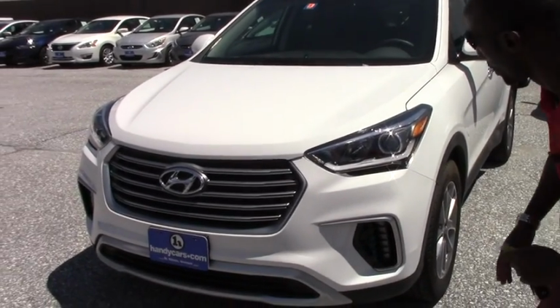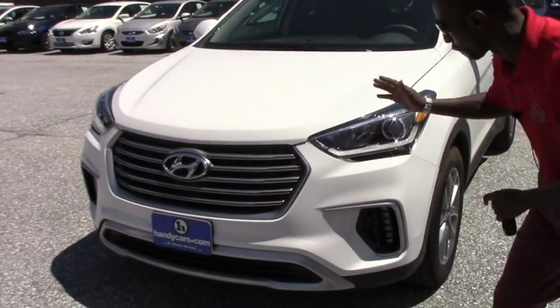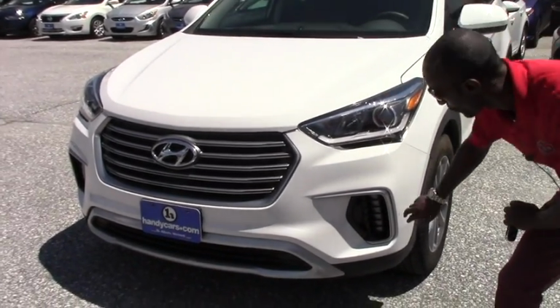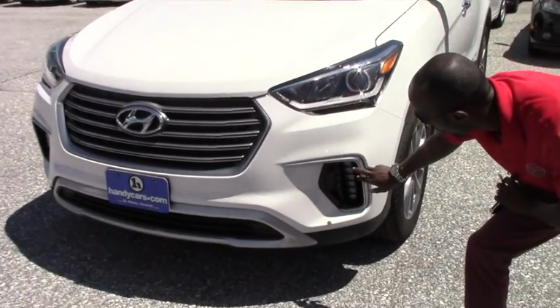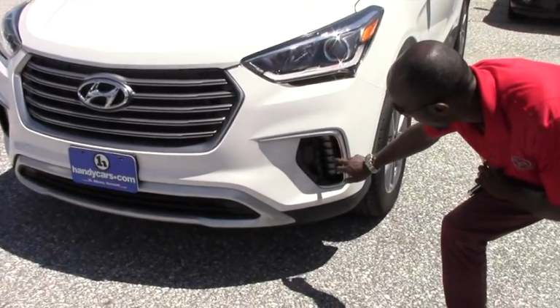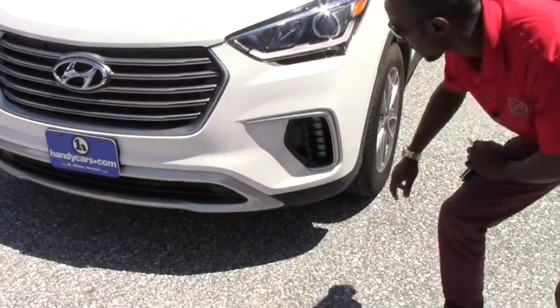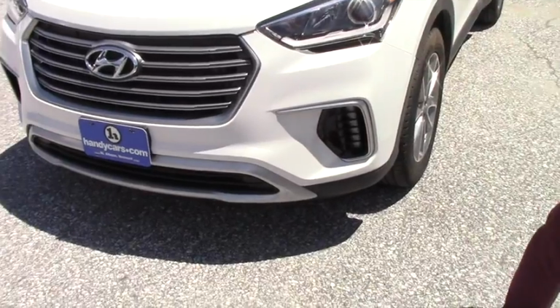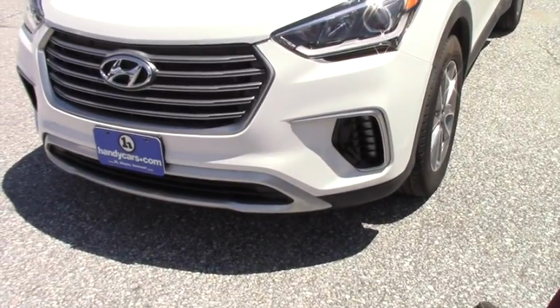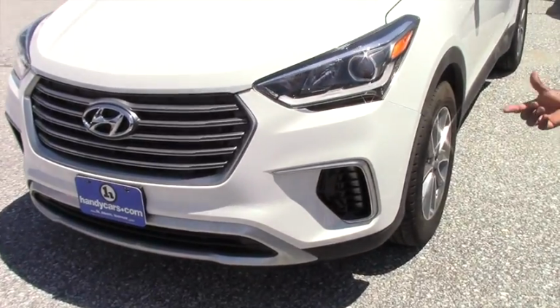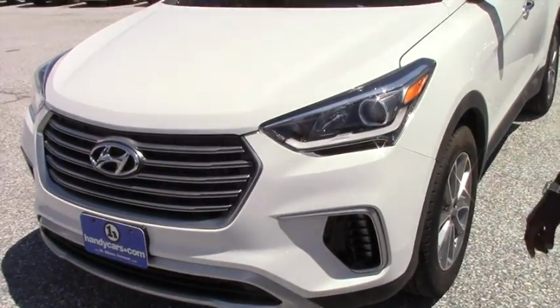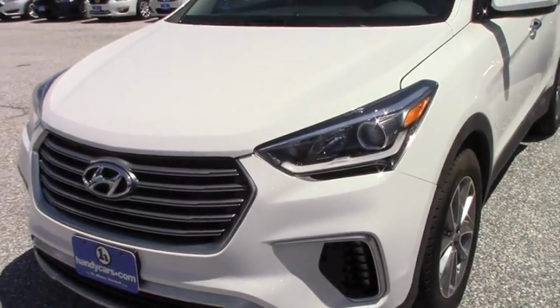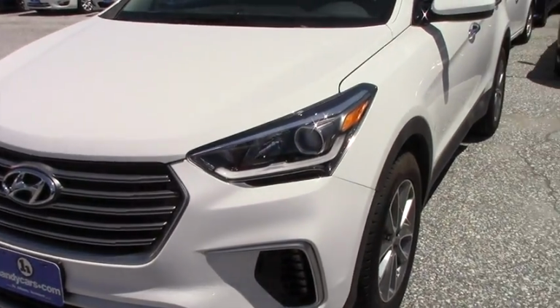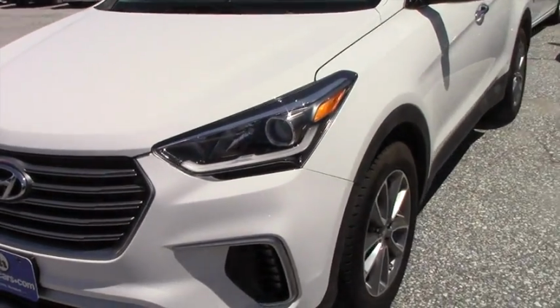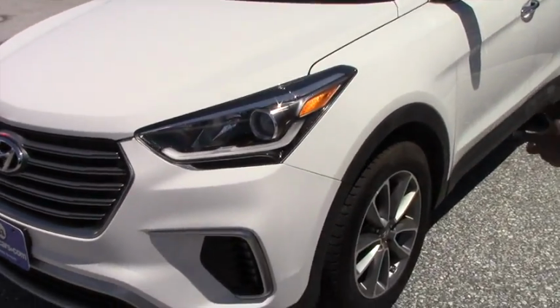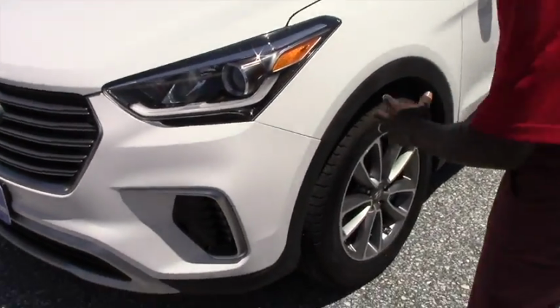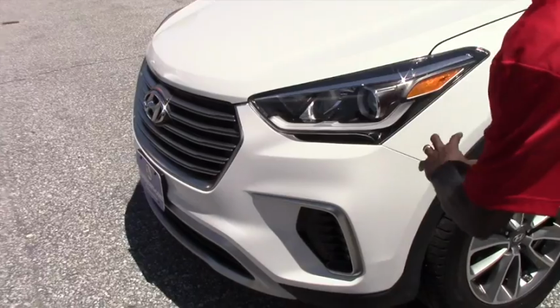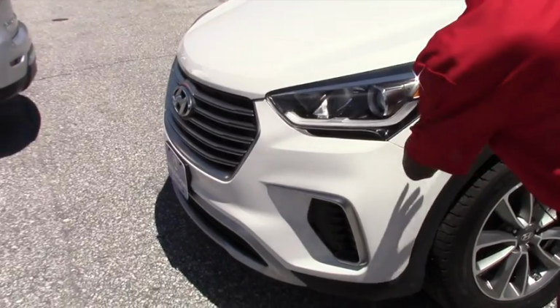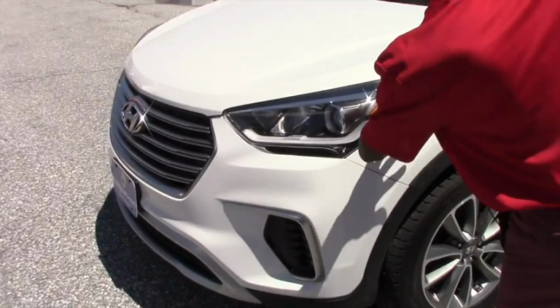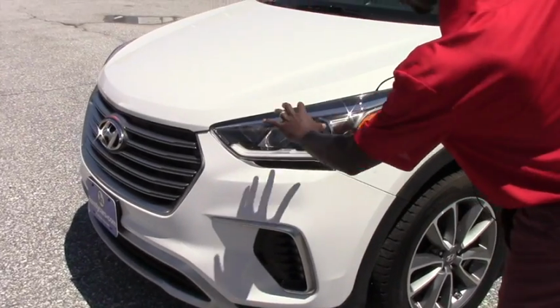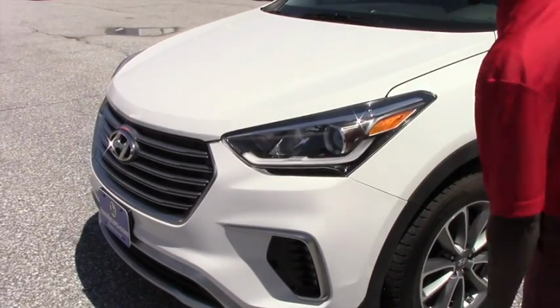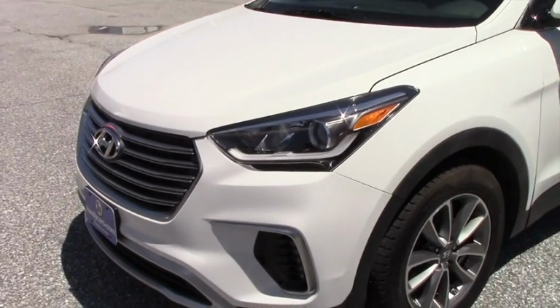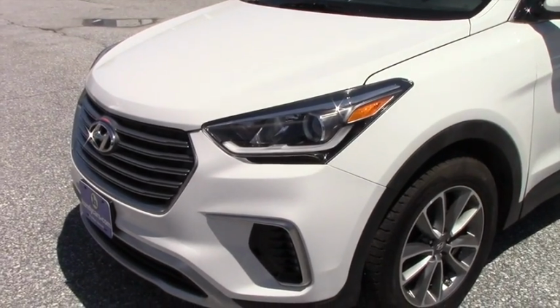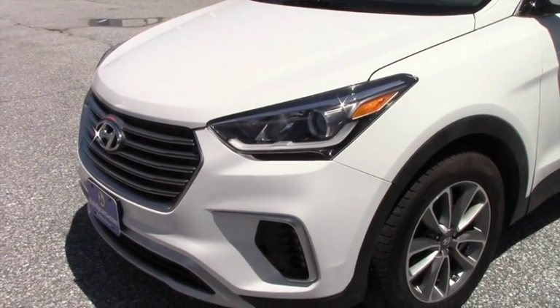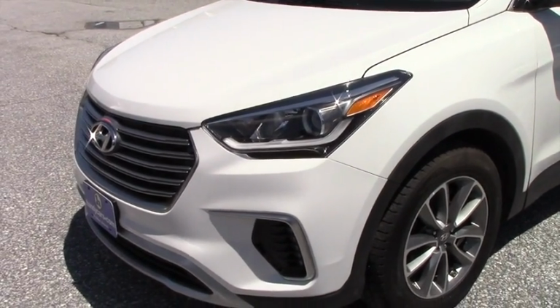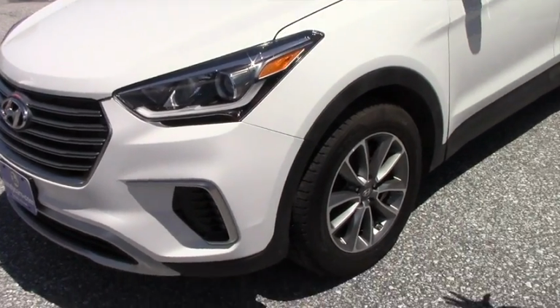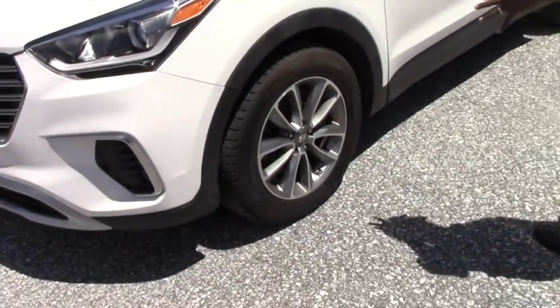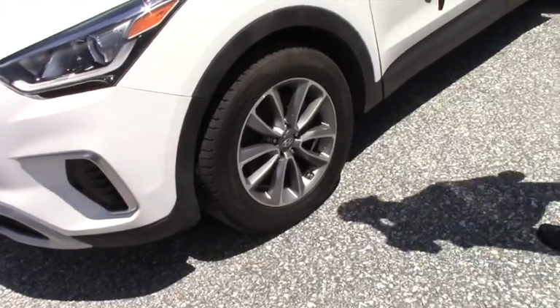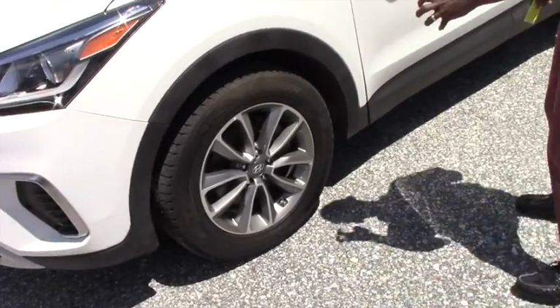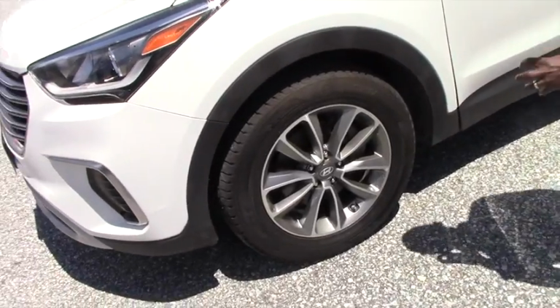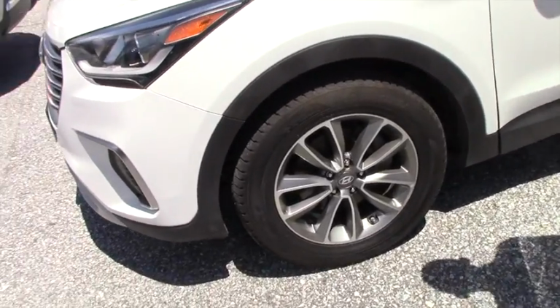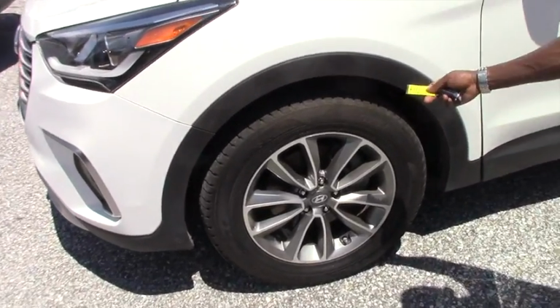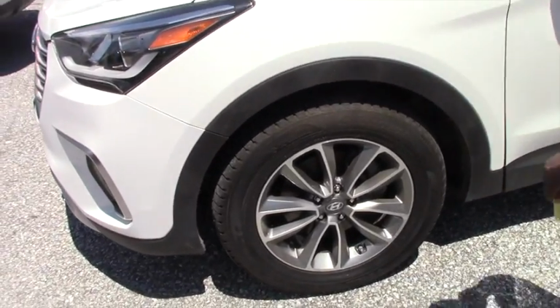Here we are at the front. You have a very nice fog light with LED, which is very nice. We also have very nice chrome around your headlight, 18-inch wheels, and a brand new Hyundai logo.